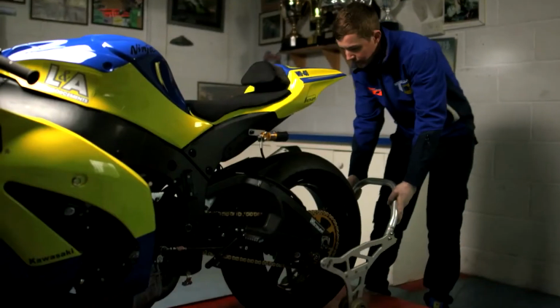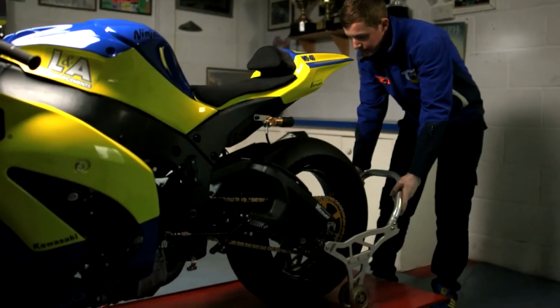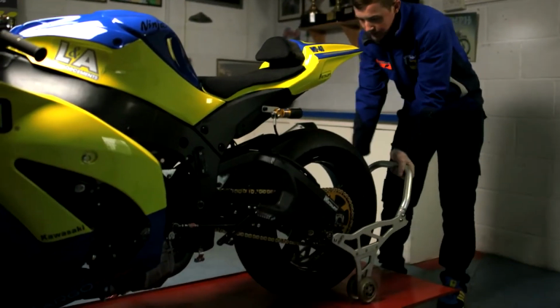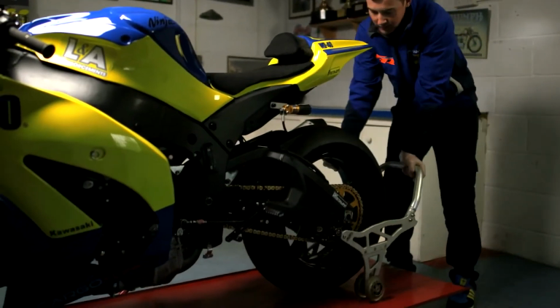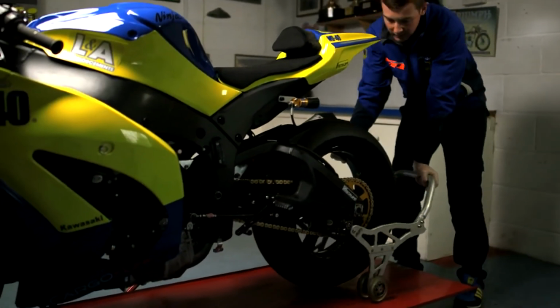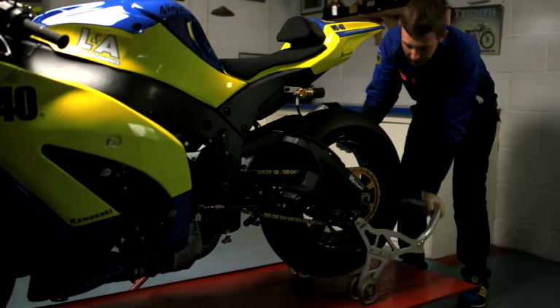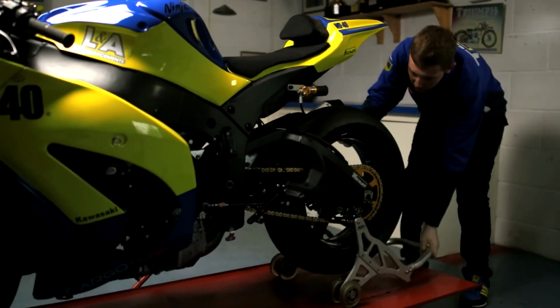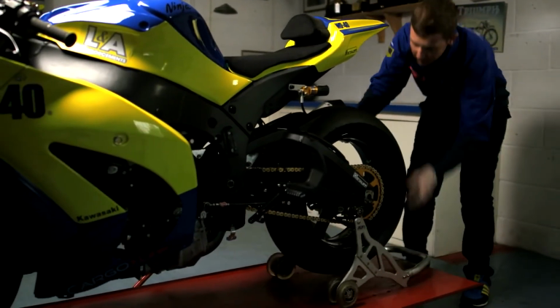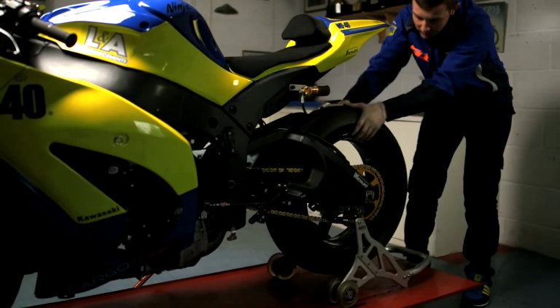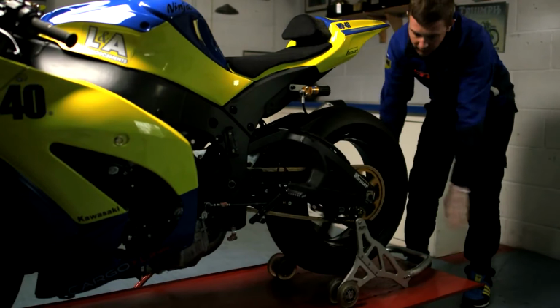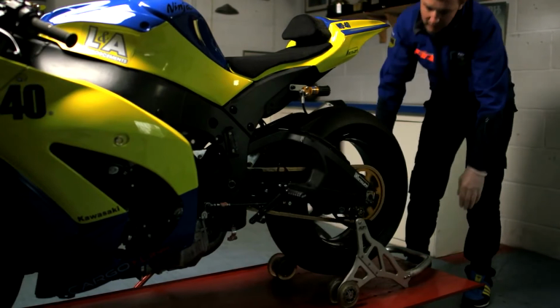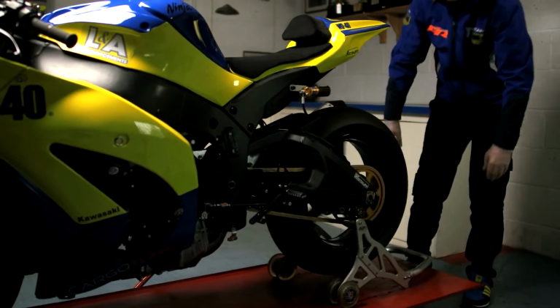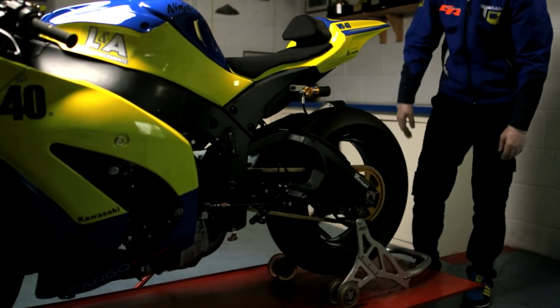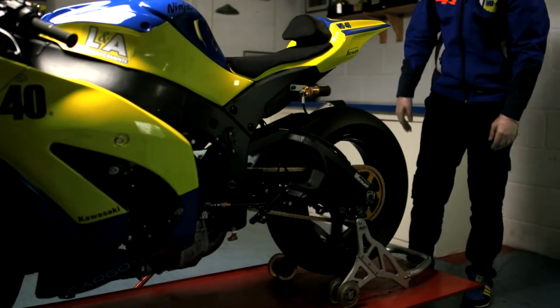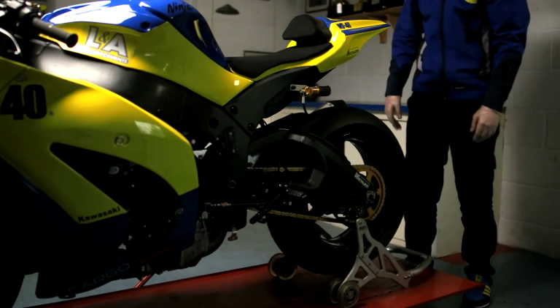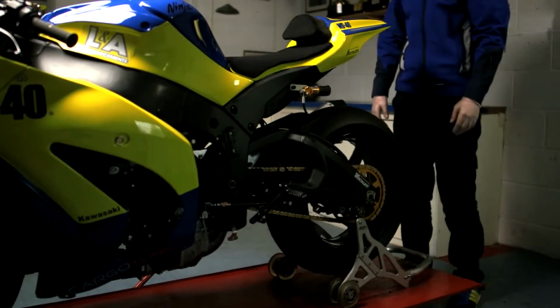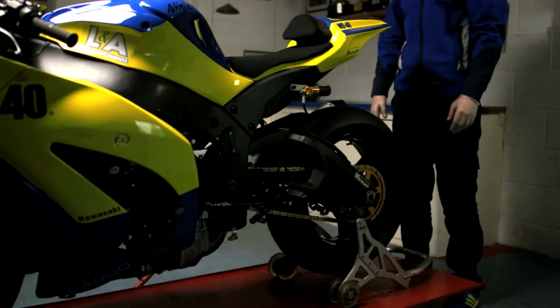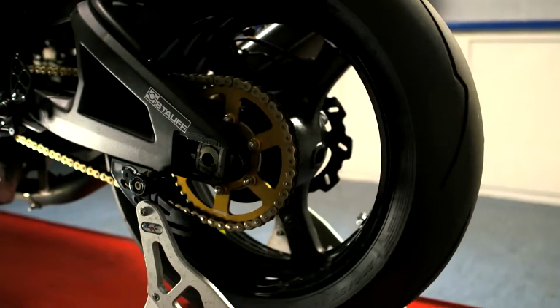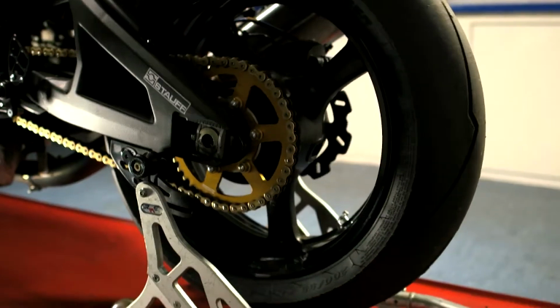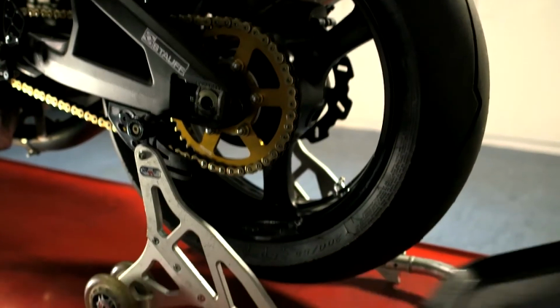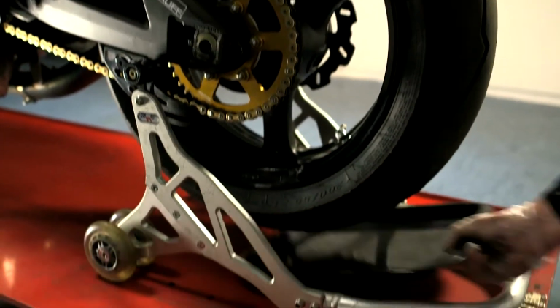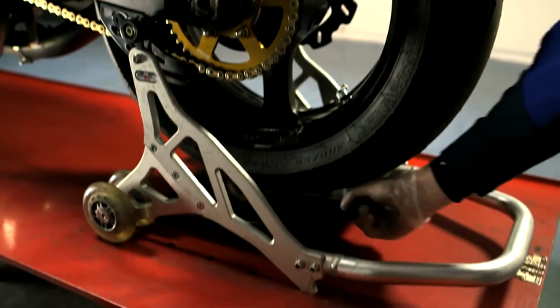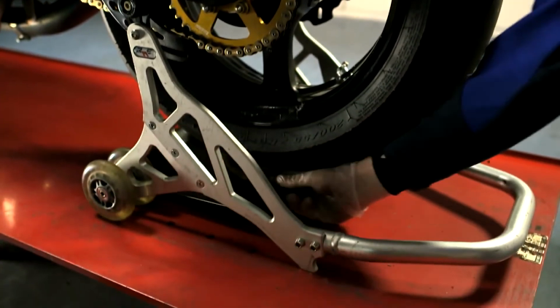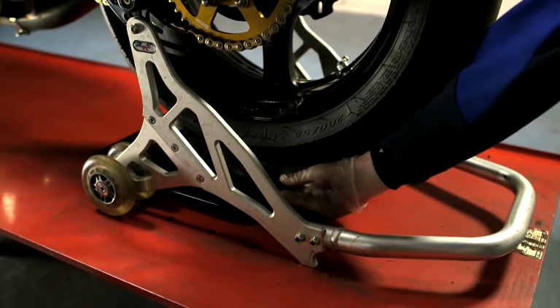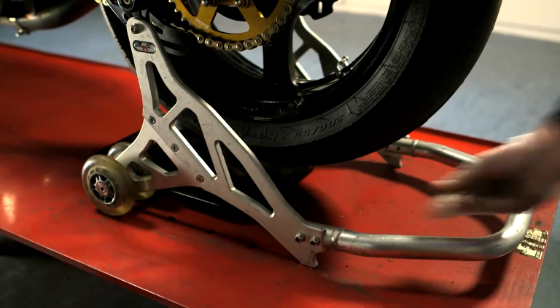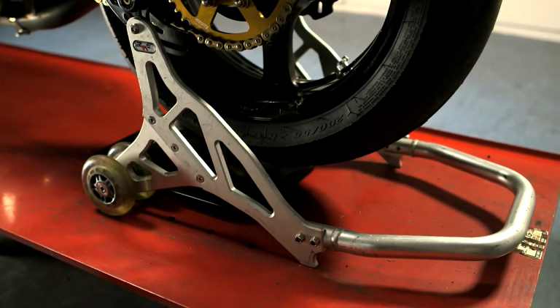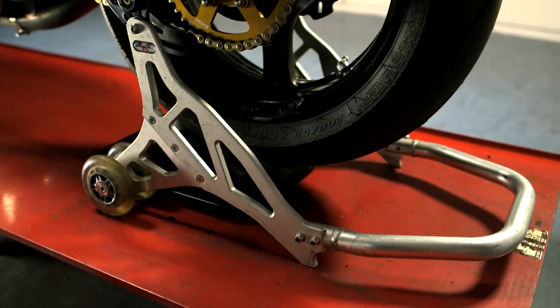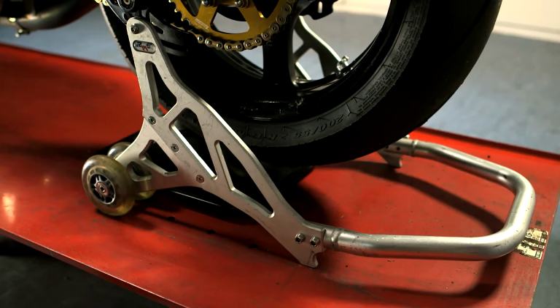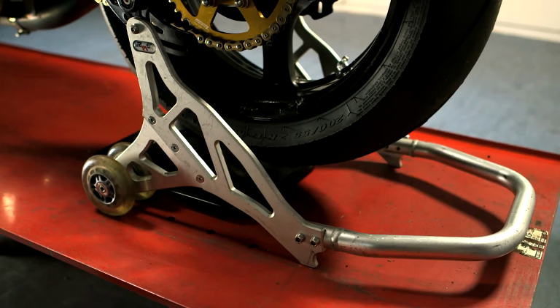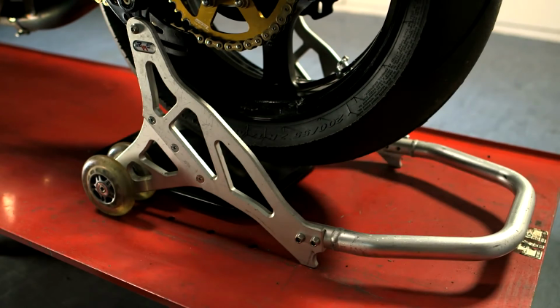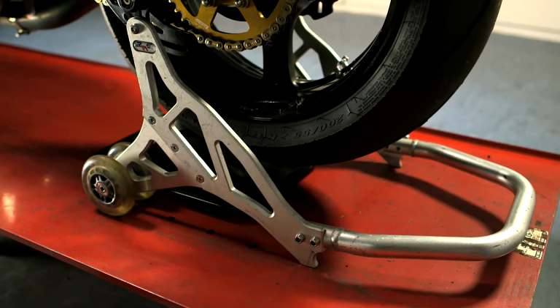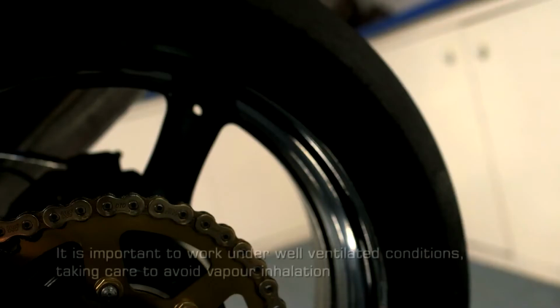First place the motorcycle on a suitable stand so that the rear wheel is free to turn. Next place a tray under the chain to collect any dirty or excess liquid.